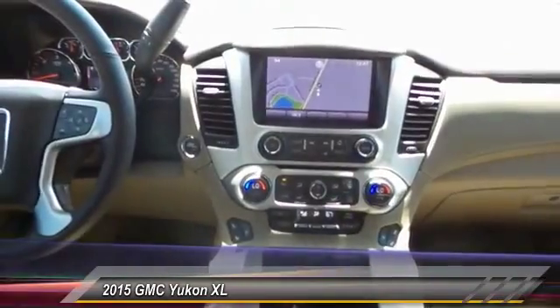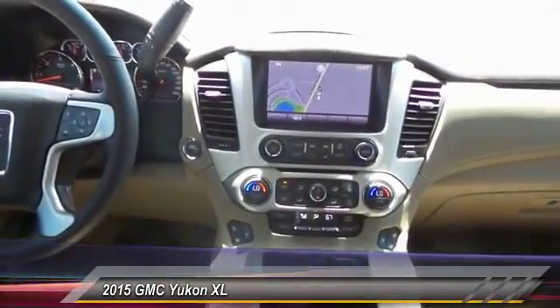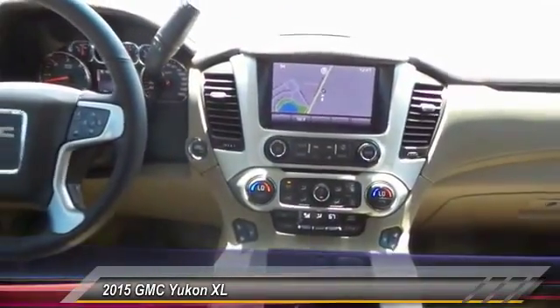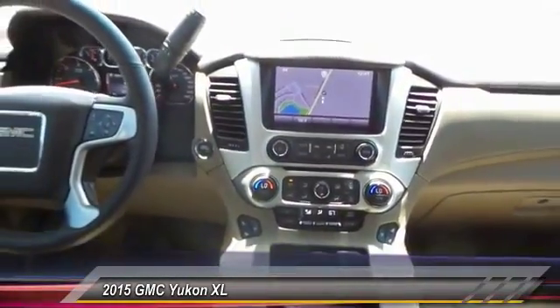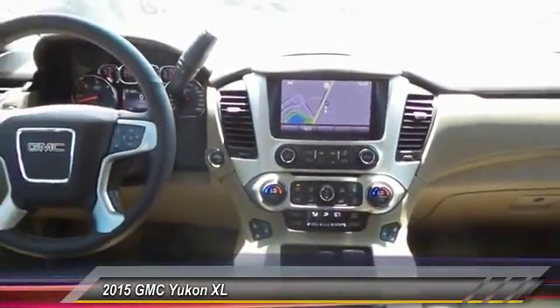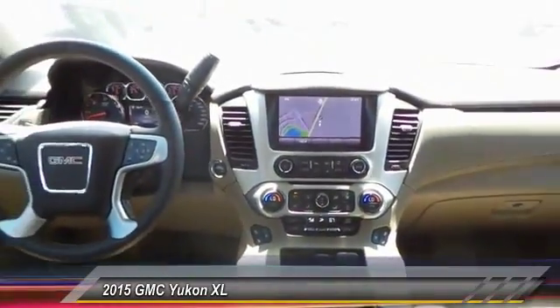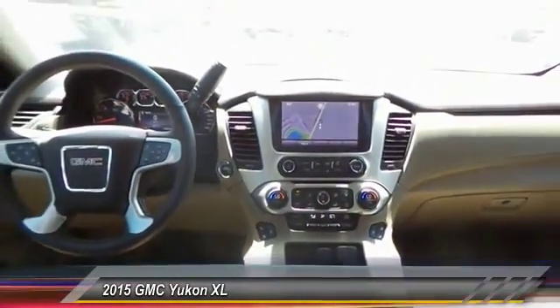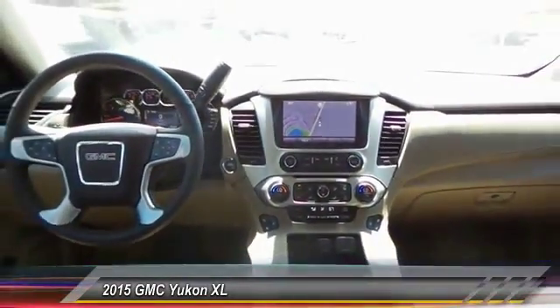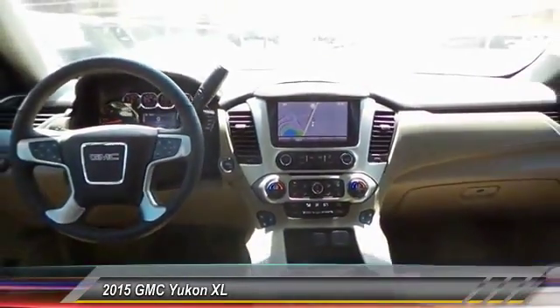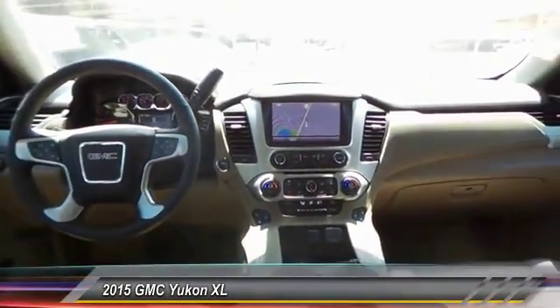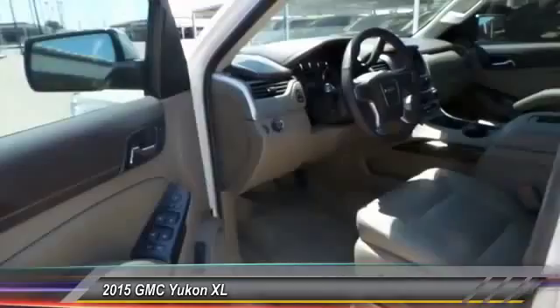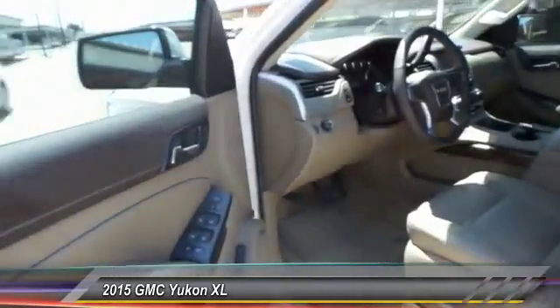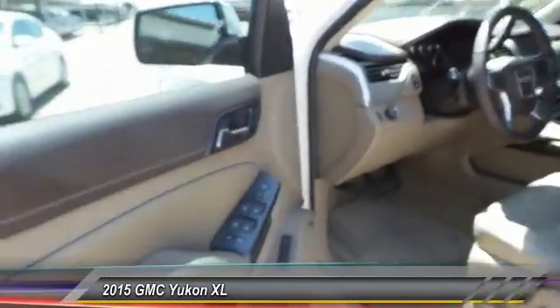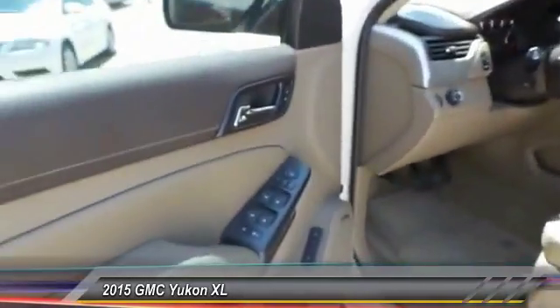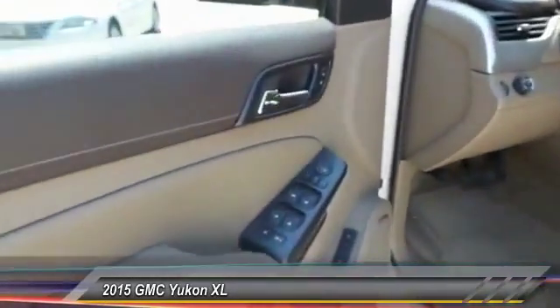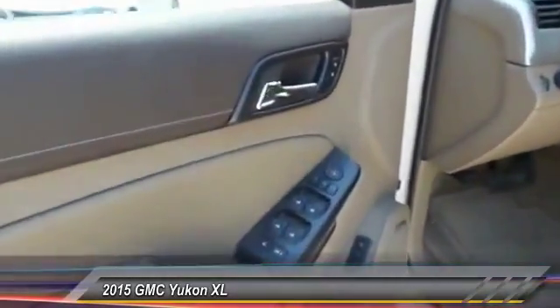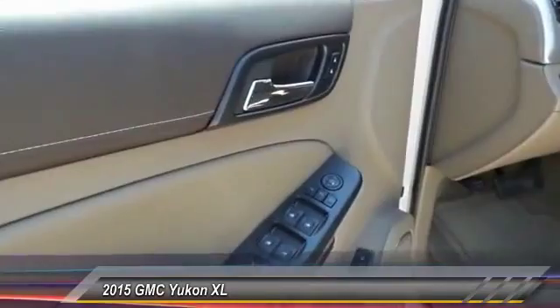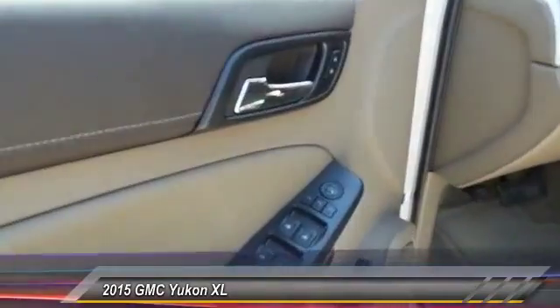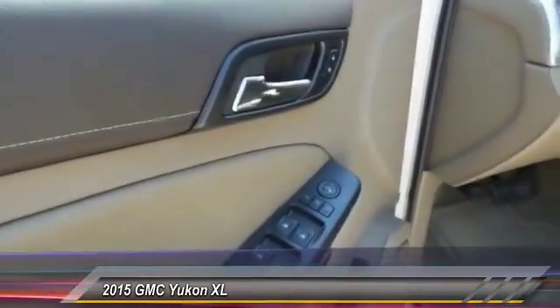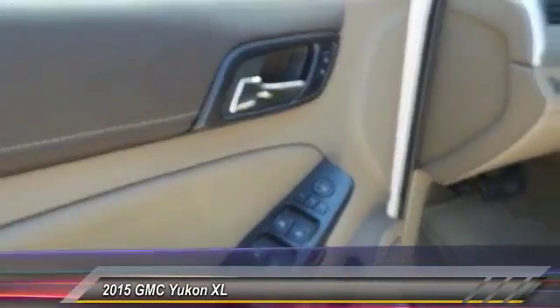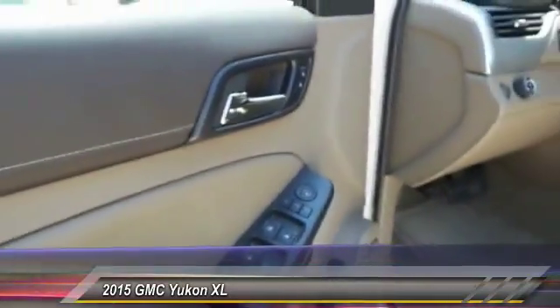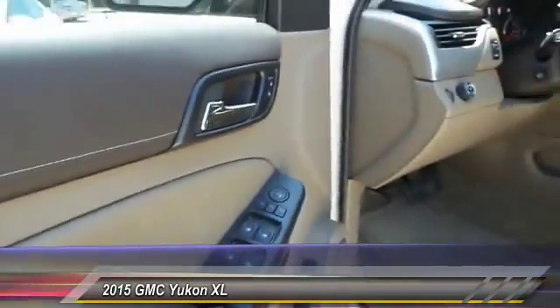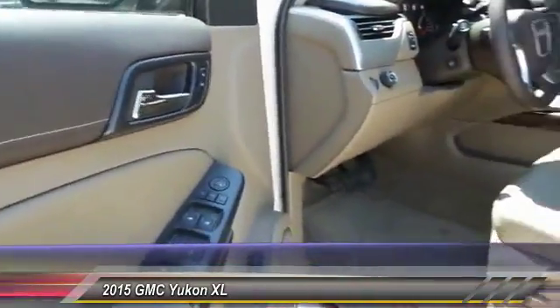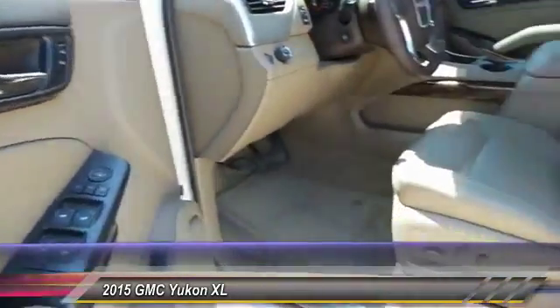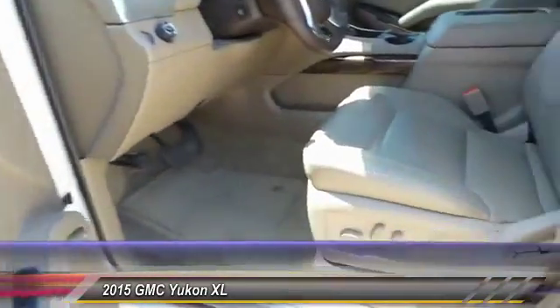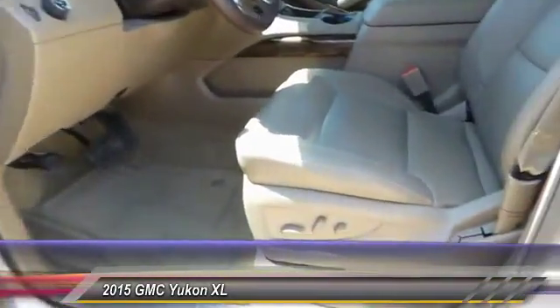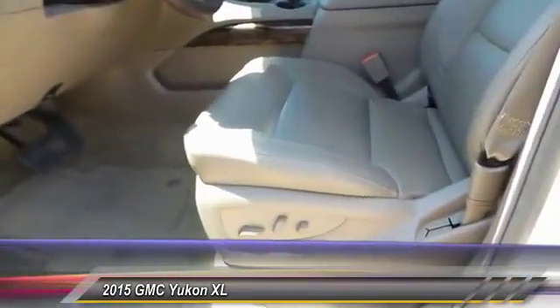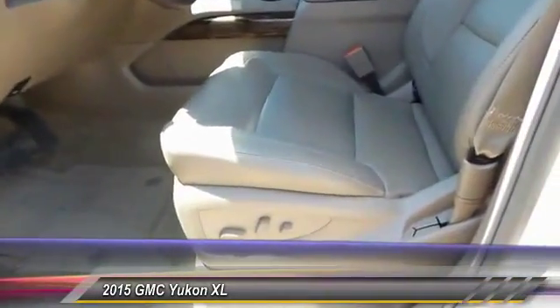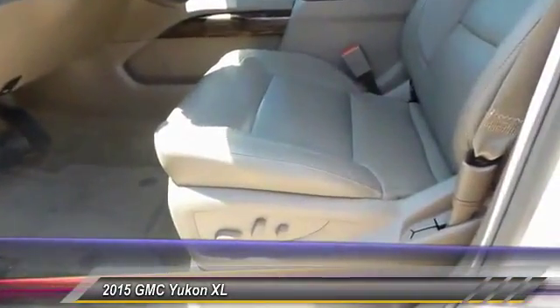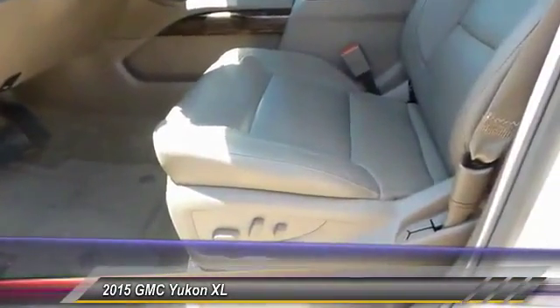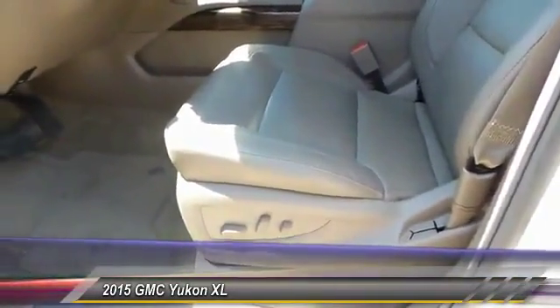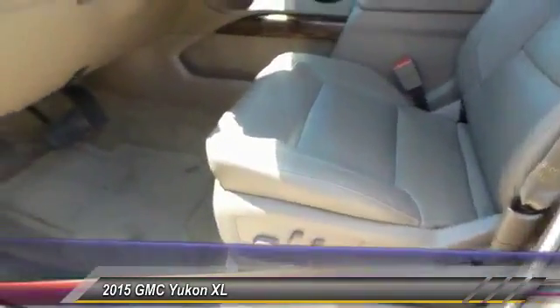This isn't just a vehicle, it's an experience. So stop in for a test drive today. Thank you.